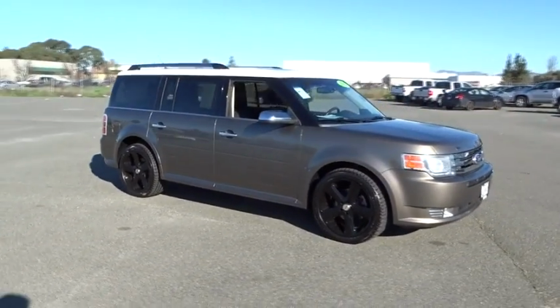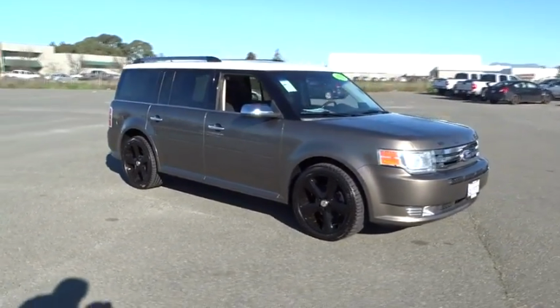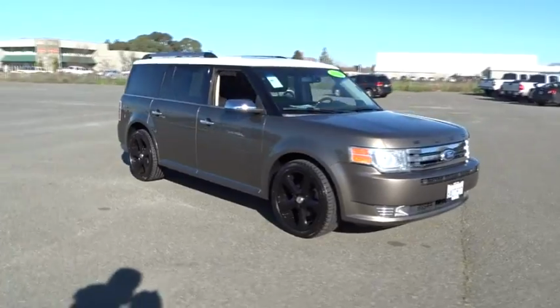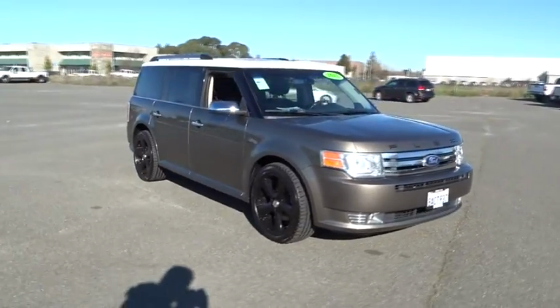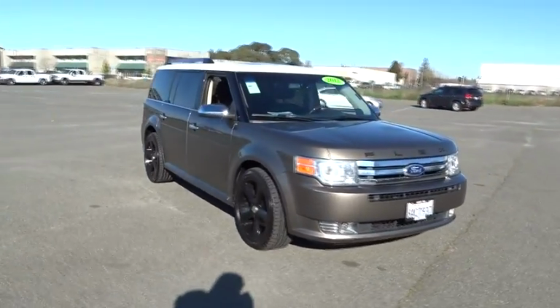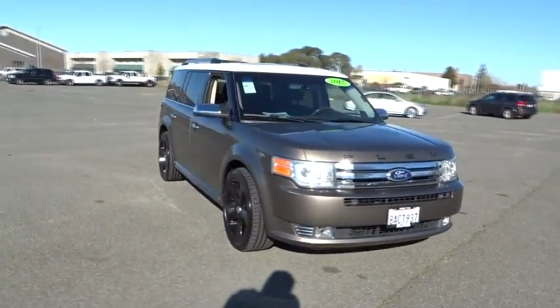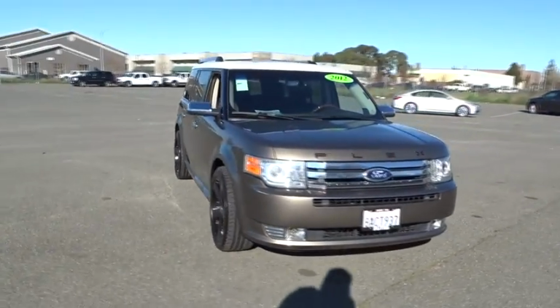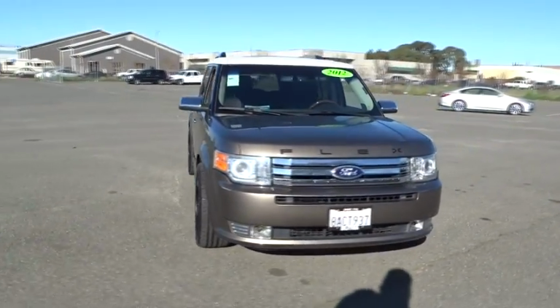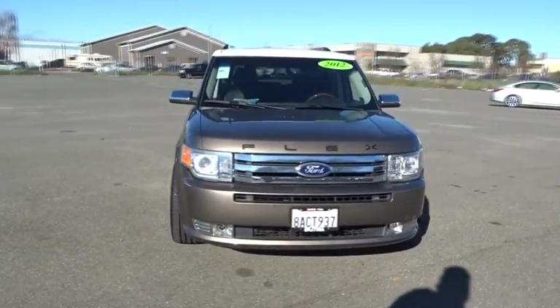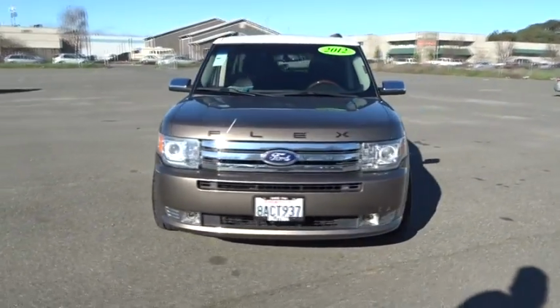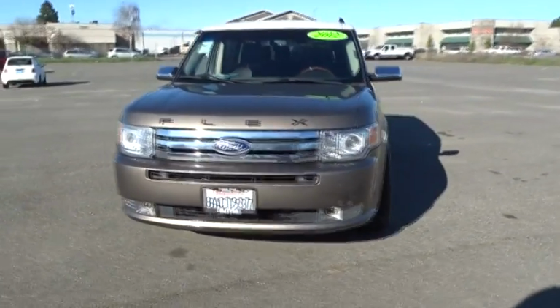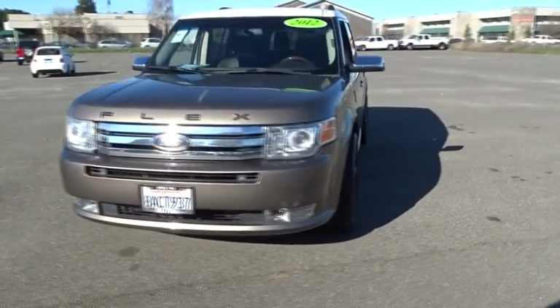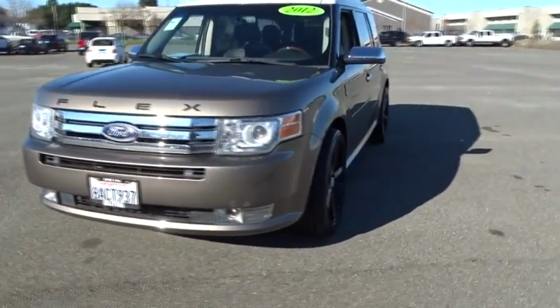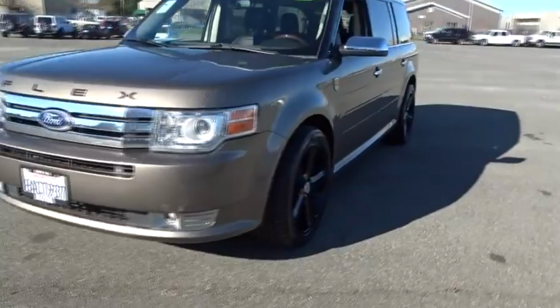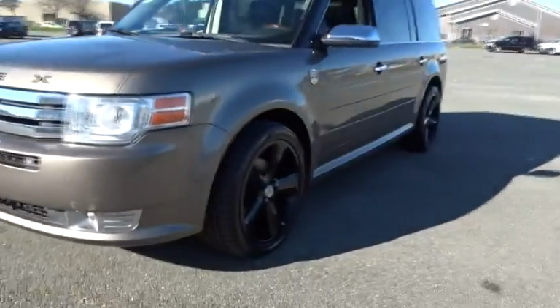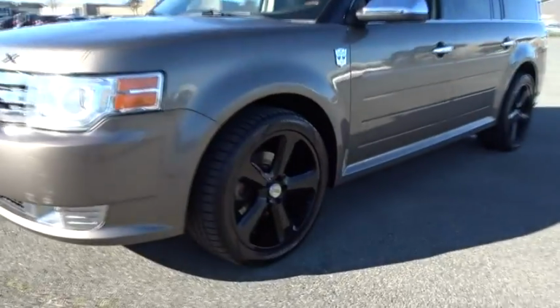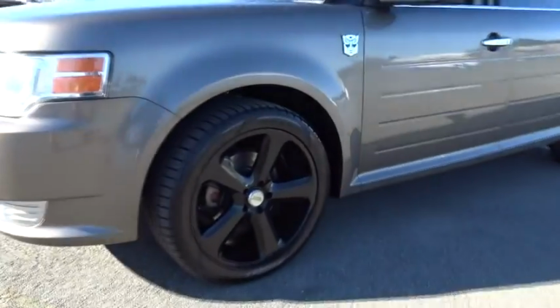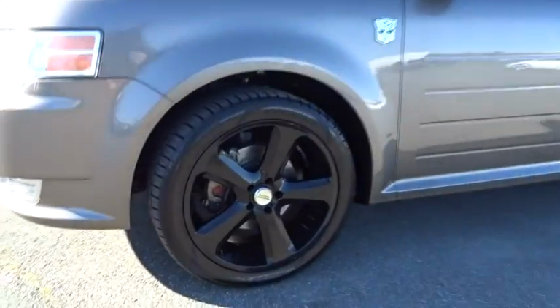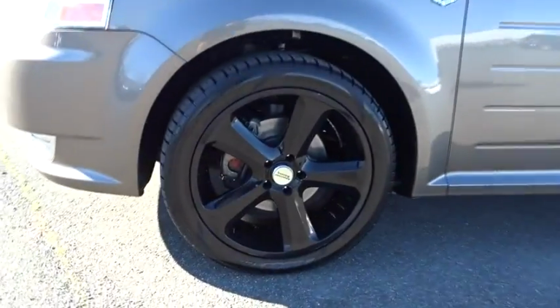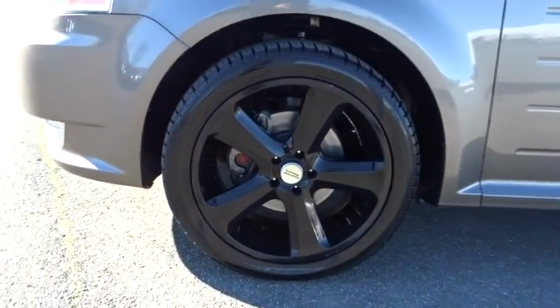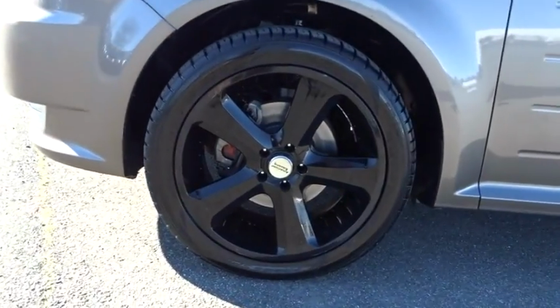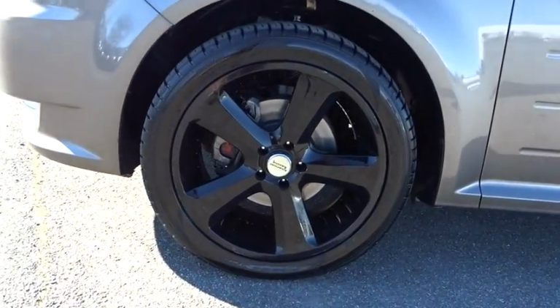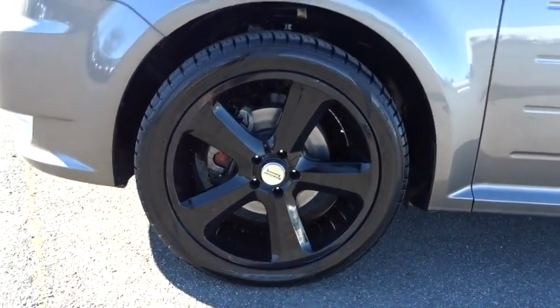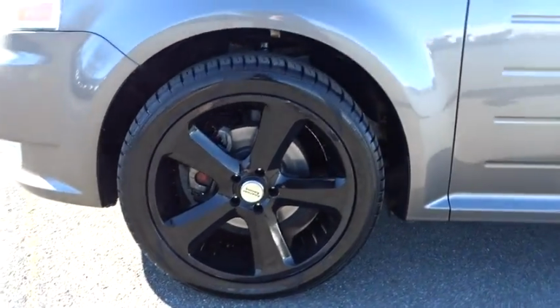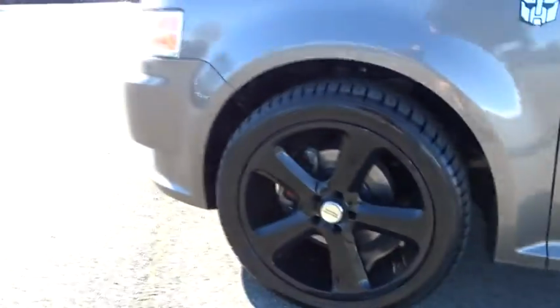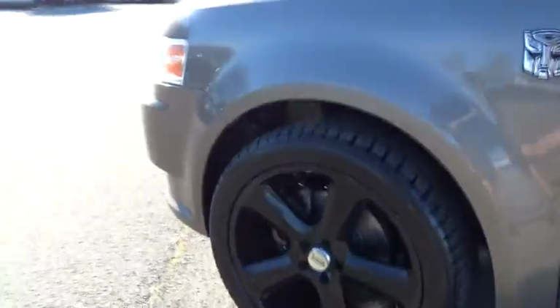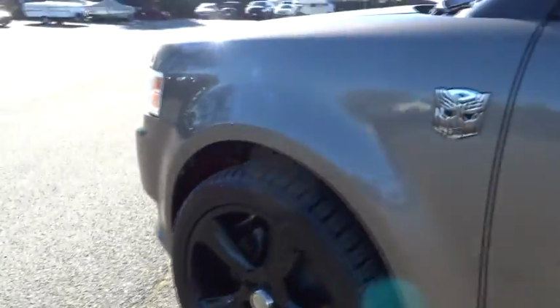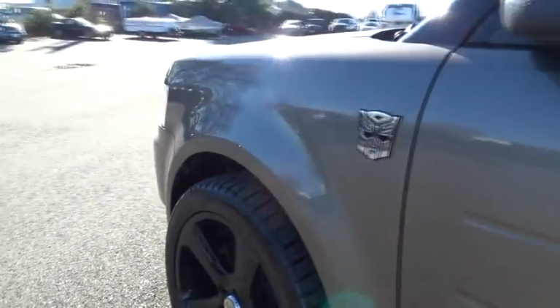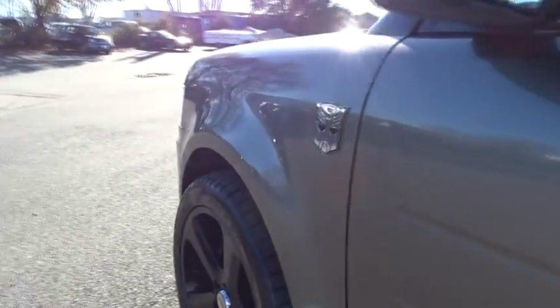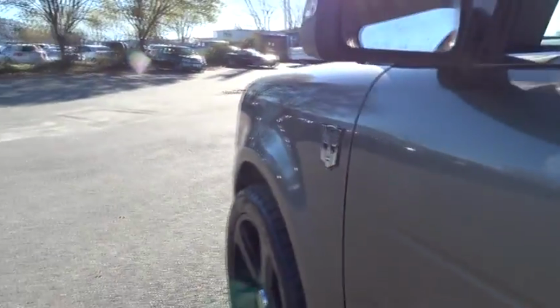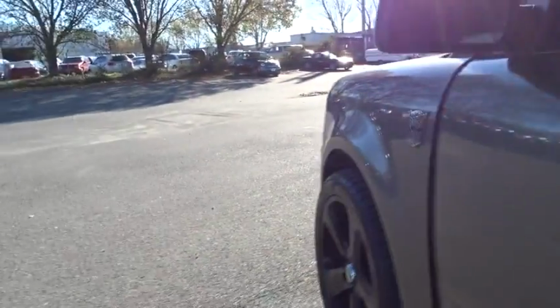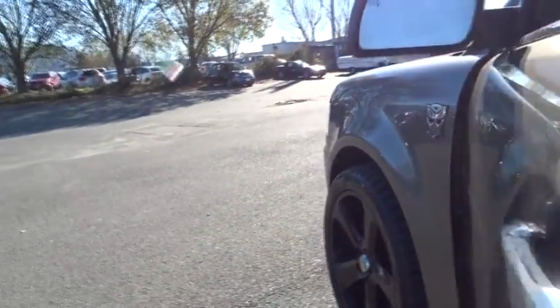Aluminum wheels, front floor mats, cruise control, ABS four-wheel, four-wheel disc brakes, premium sound system, rear defrost, auto-off headlights, universal garage door opener, AM-FM stereo radio, passenger airbag.